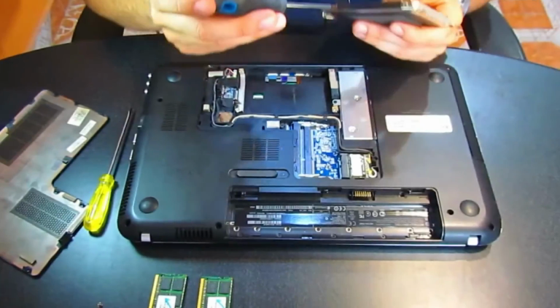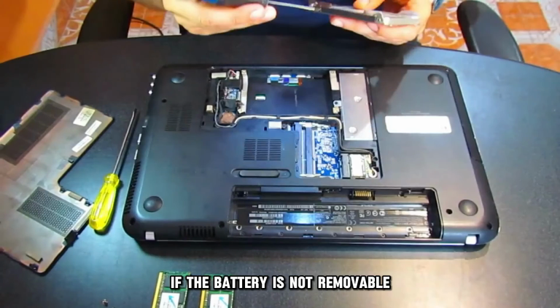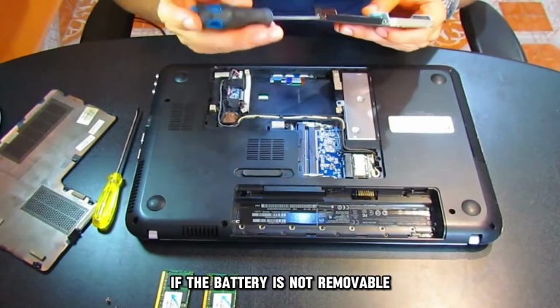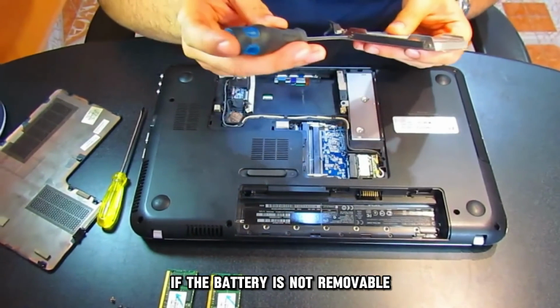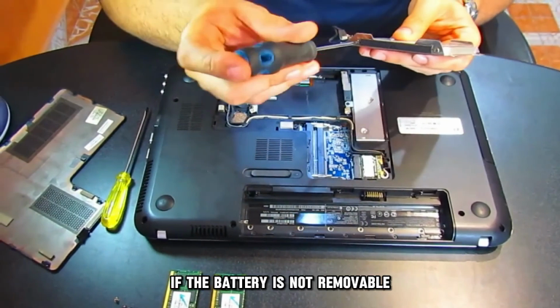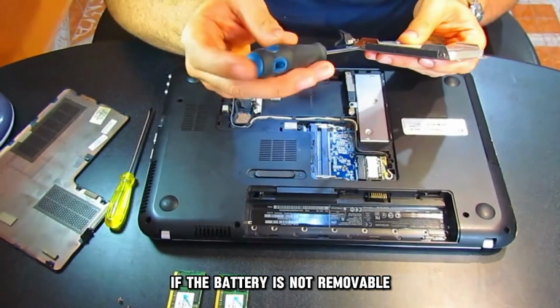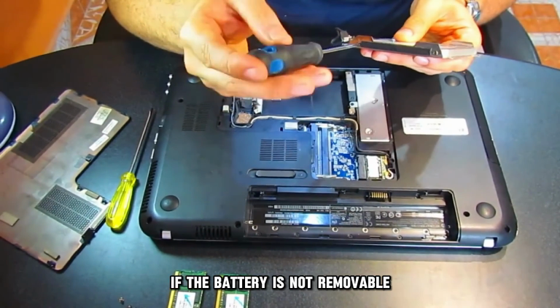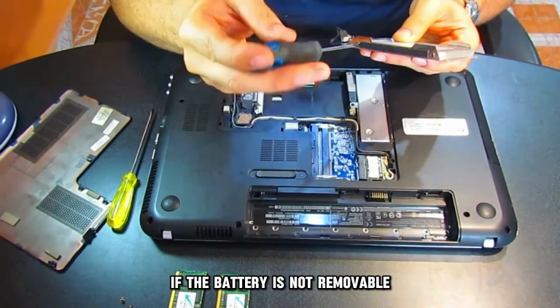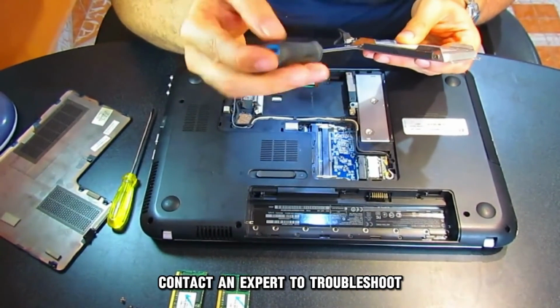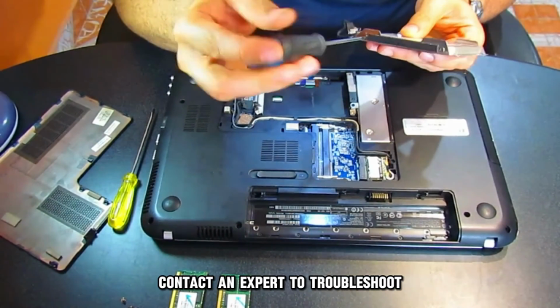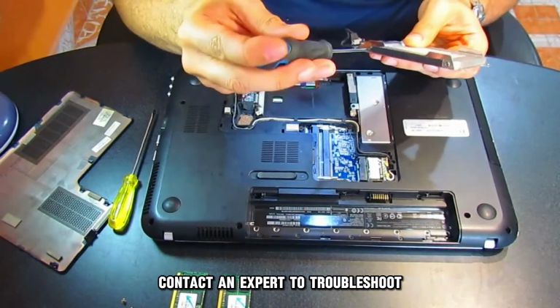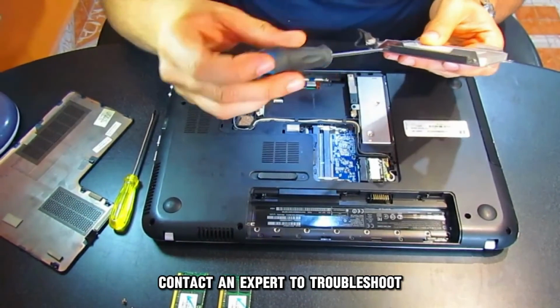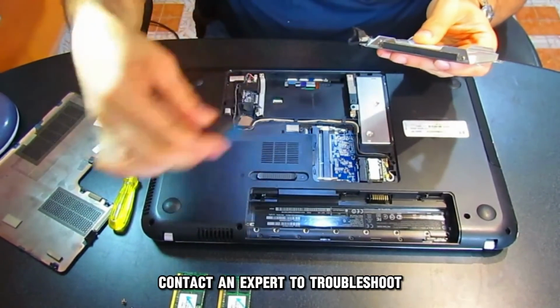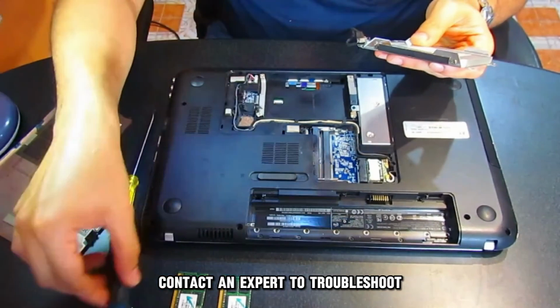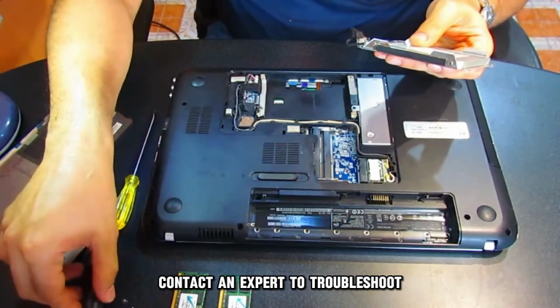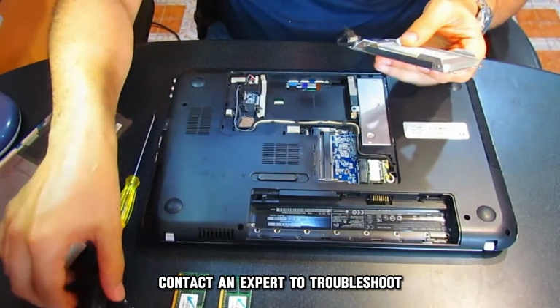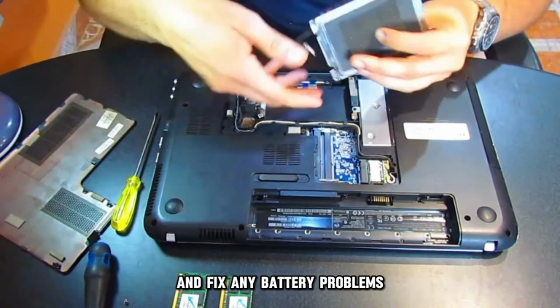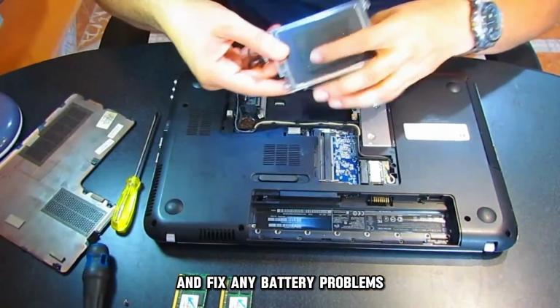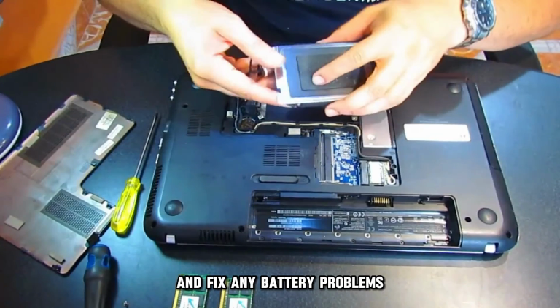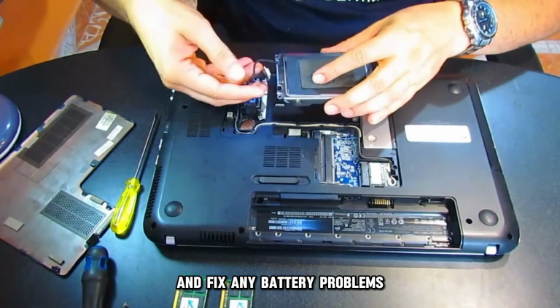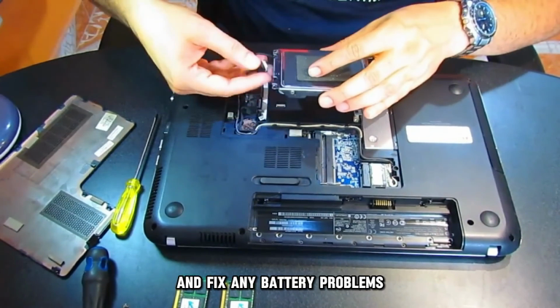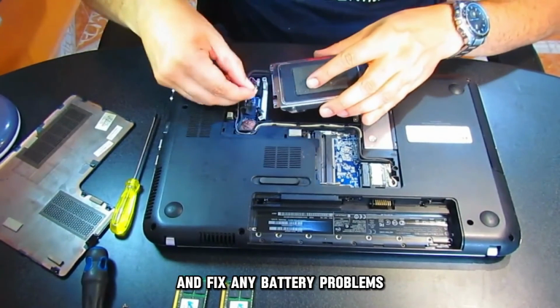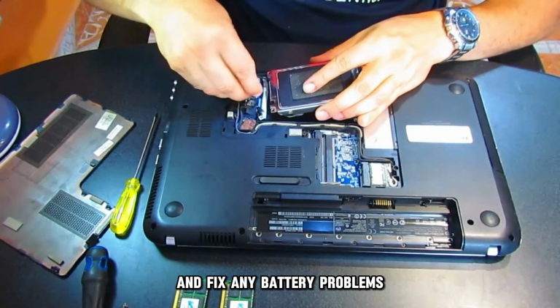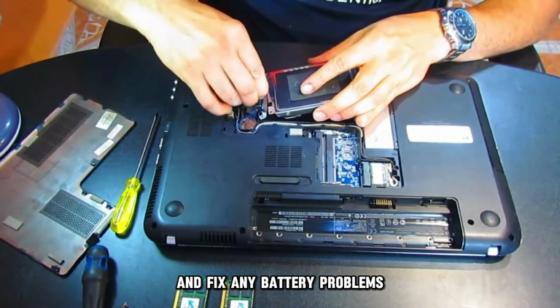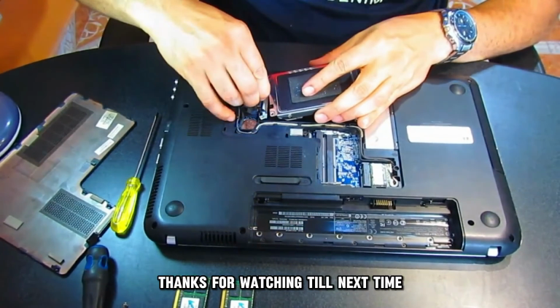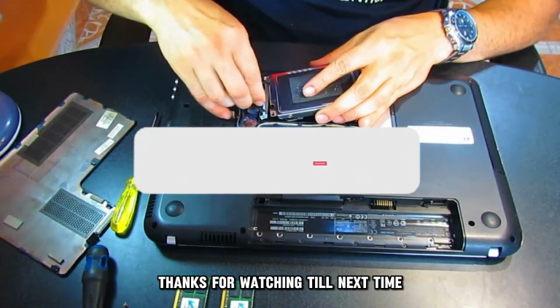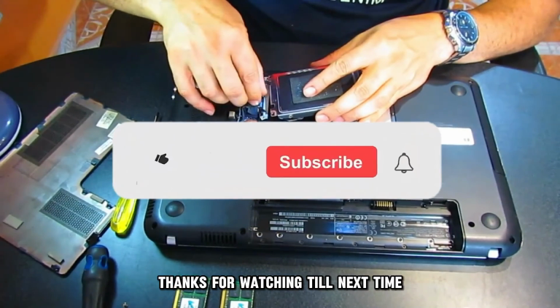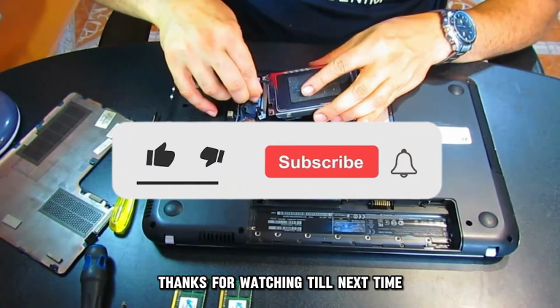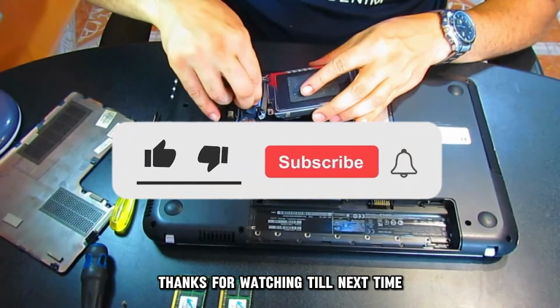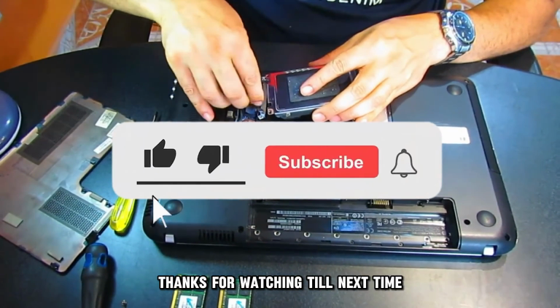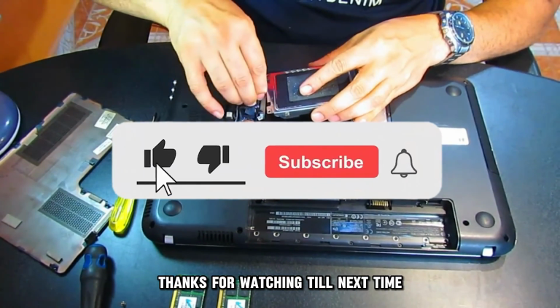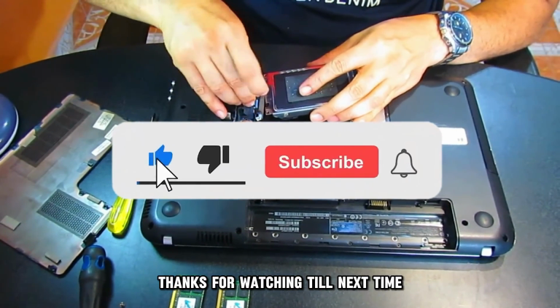If the battery is not removable, contact an expert to troubleshoot and fix any battery problems. Thanks for watching, till next time.